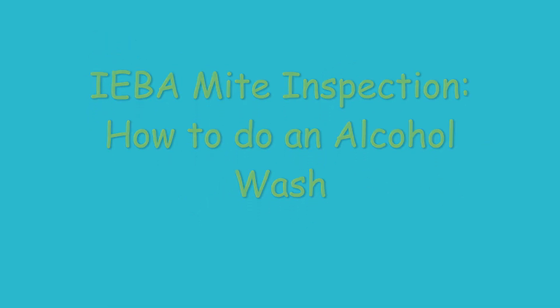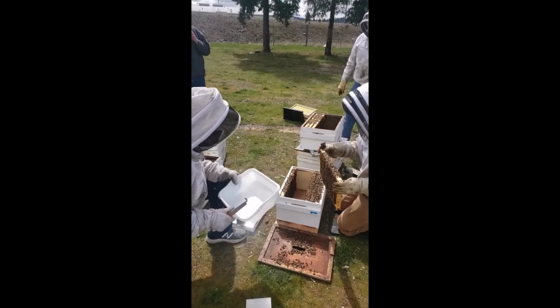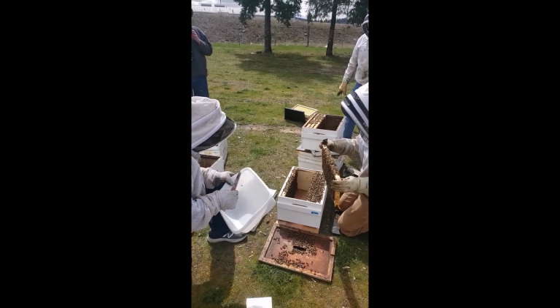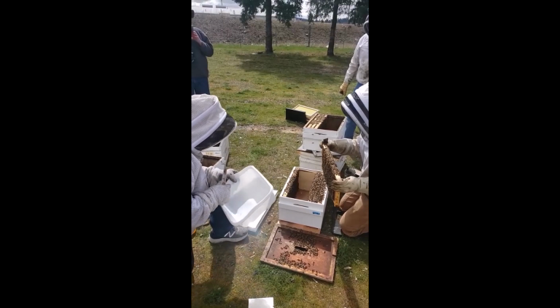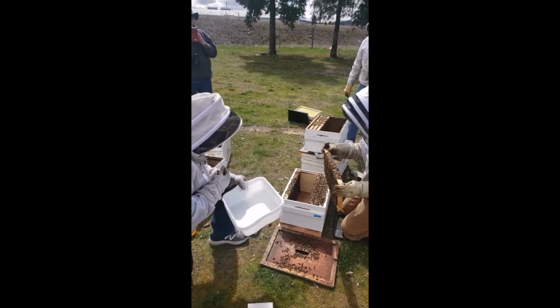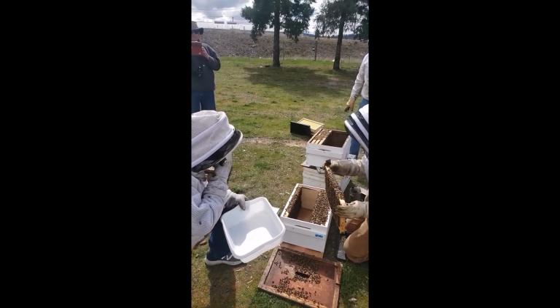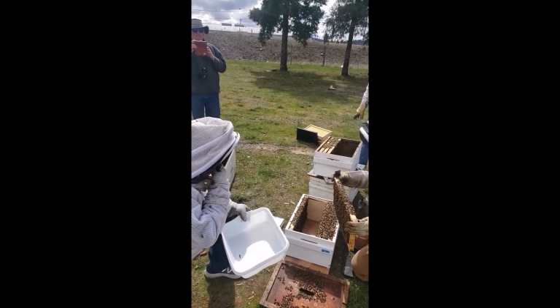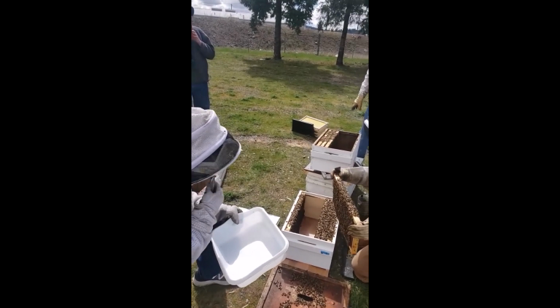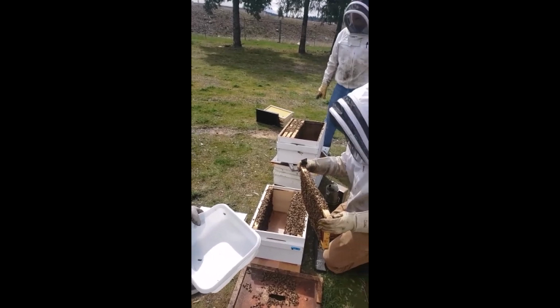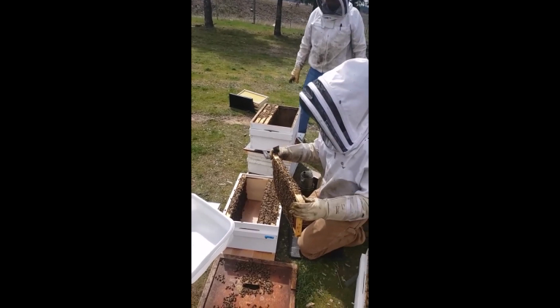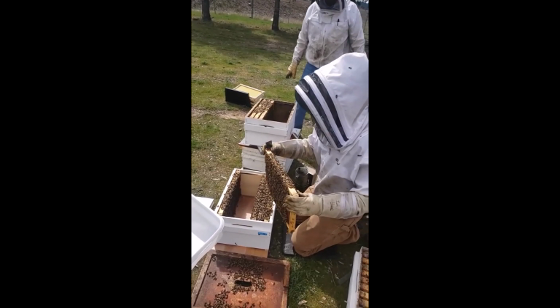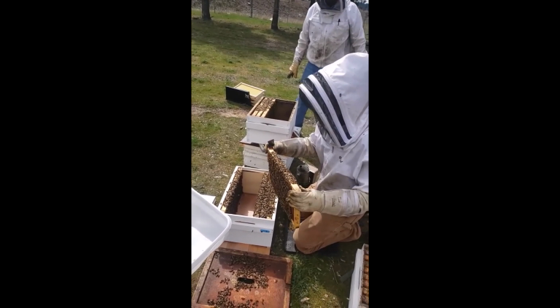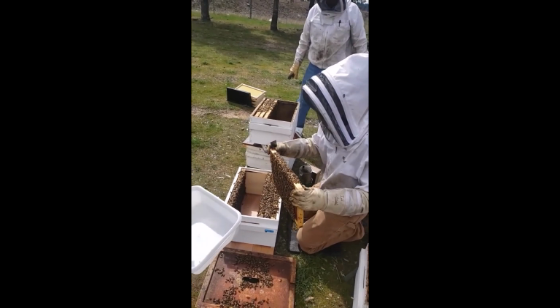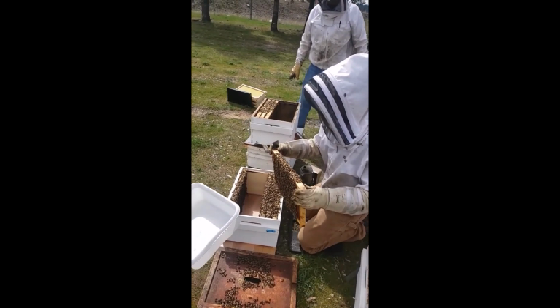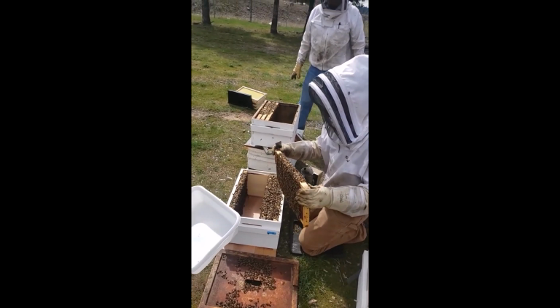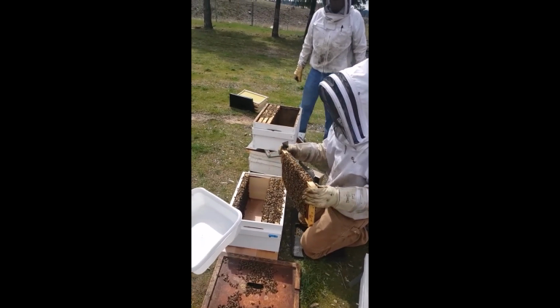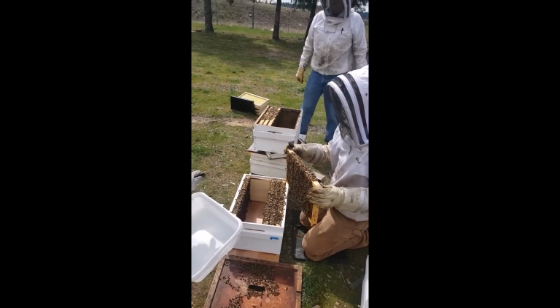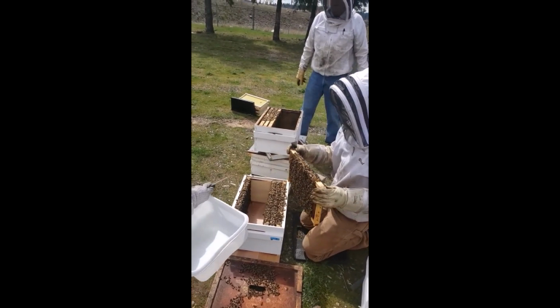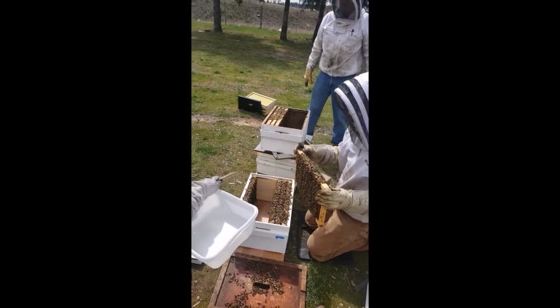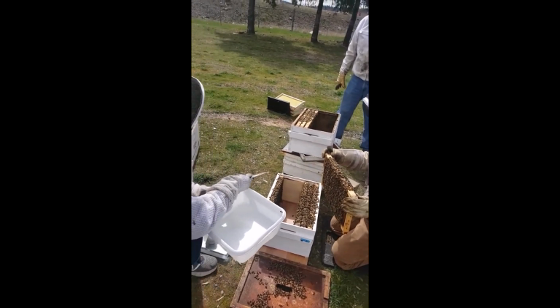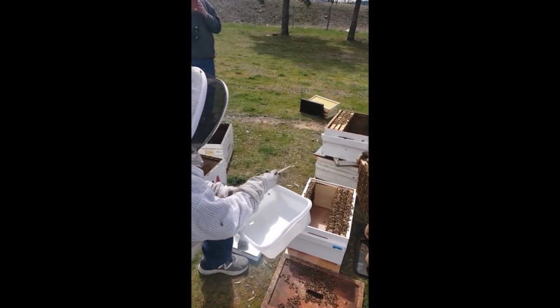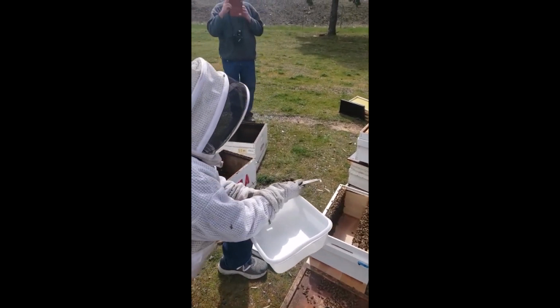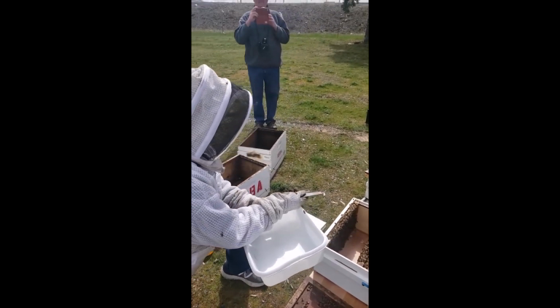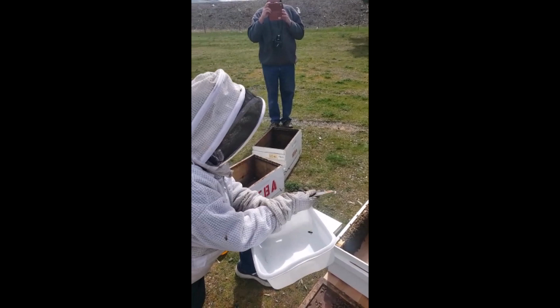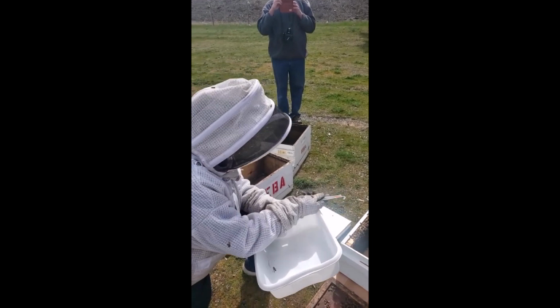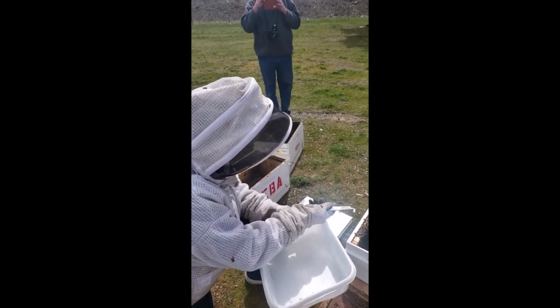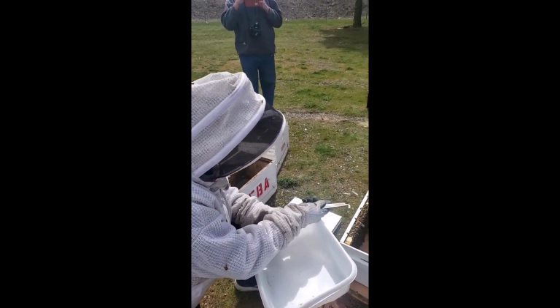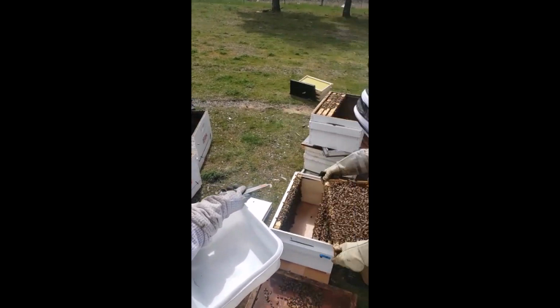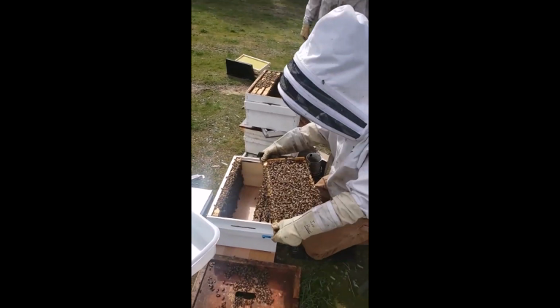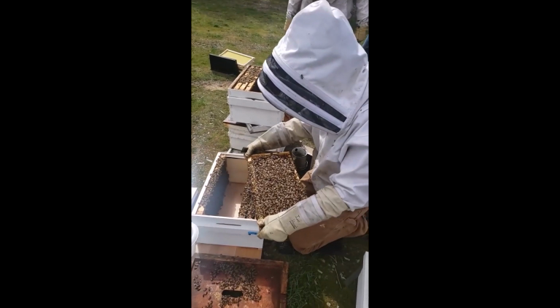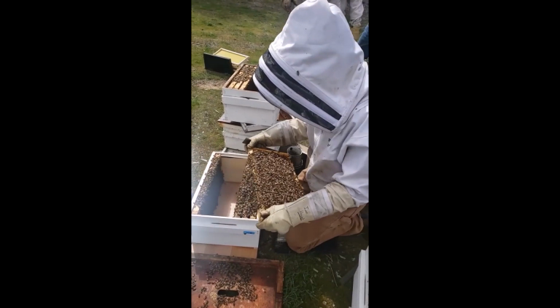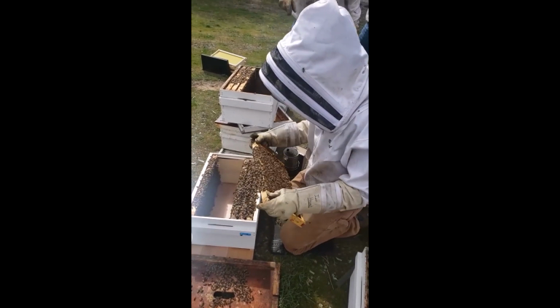He's going to take this frame and shake it in his tub, so I'll hand it to him. First of all, we want to make sure that there's brood here — and there is. There's brood and the queen is not on there.